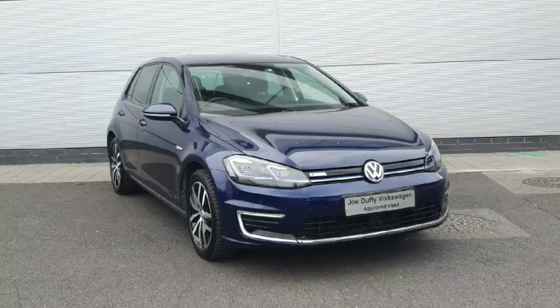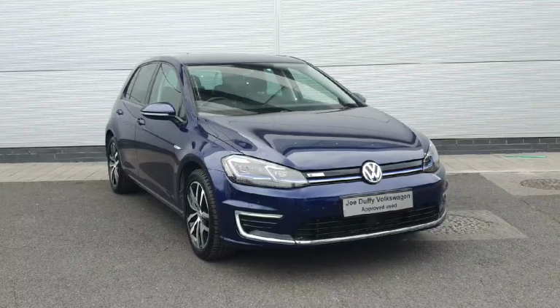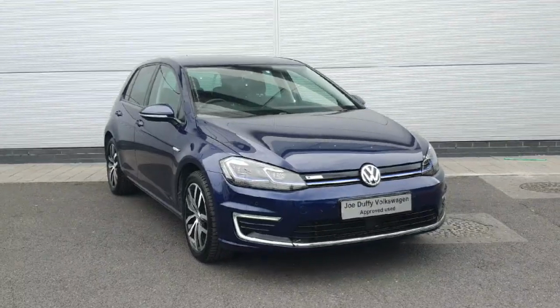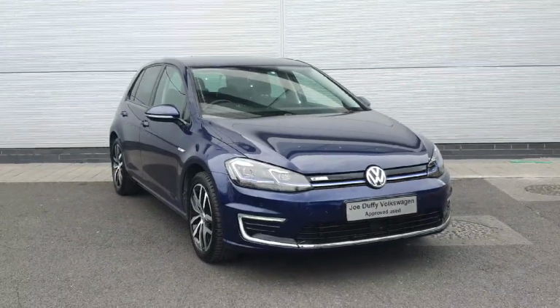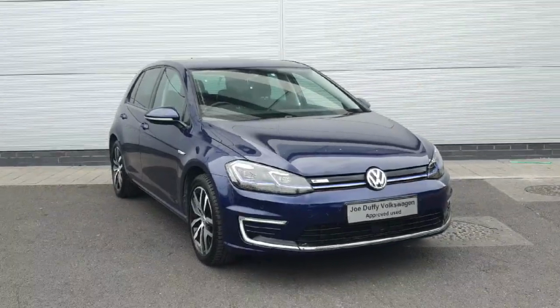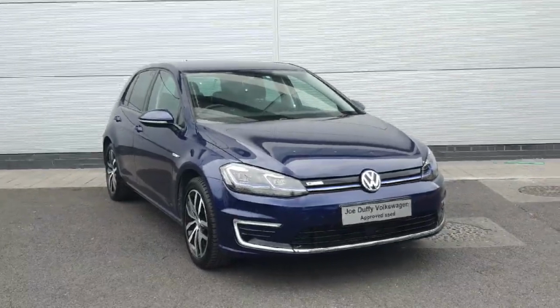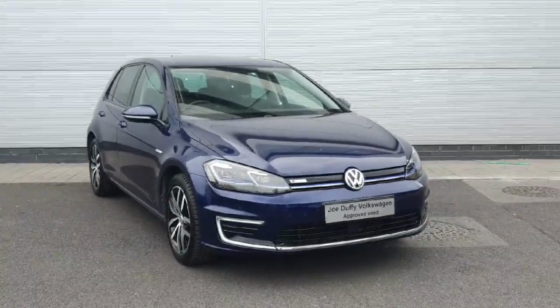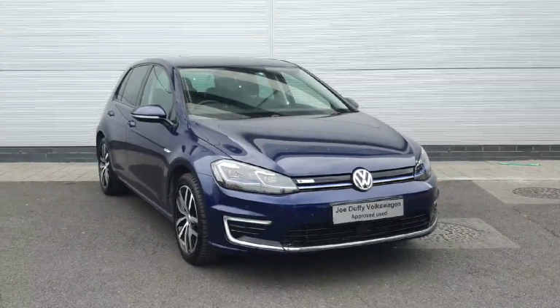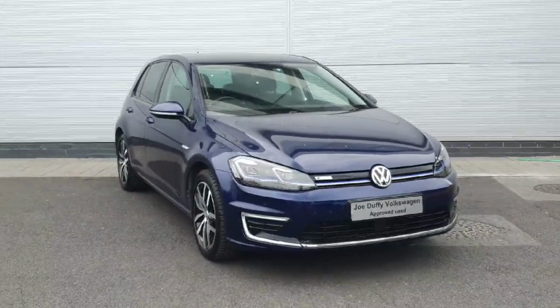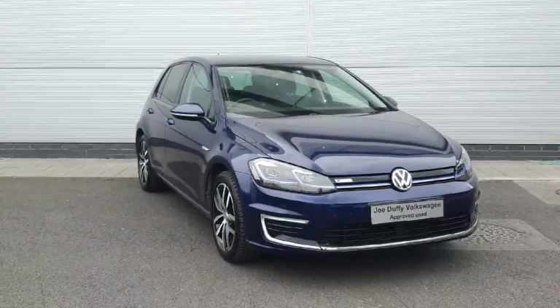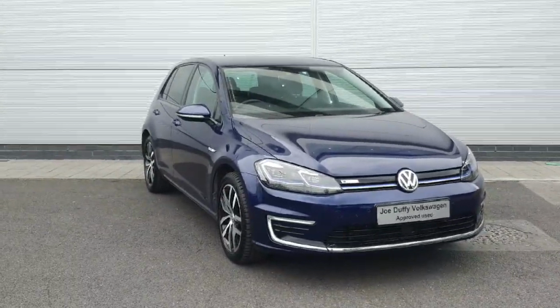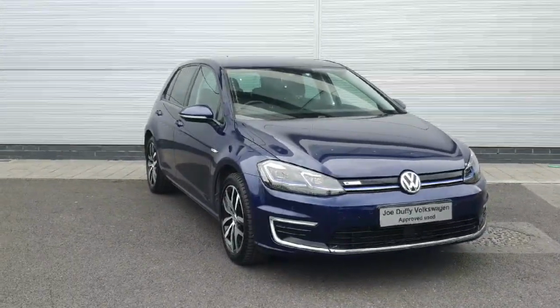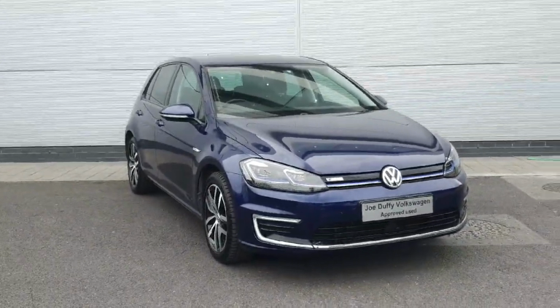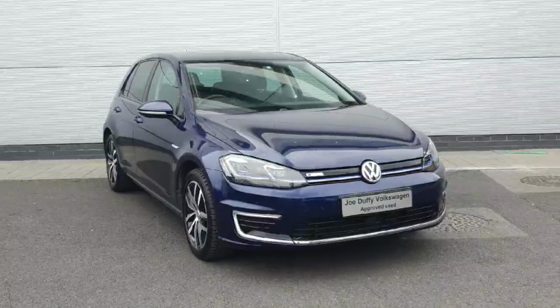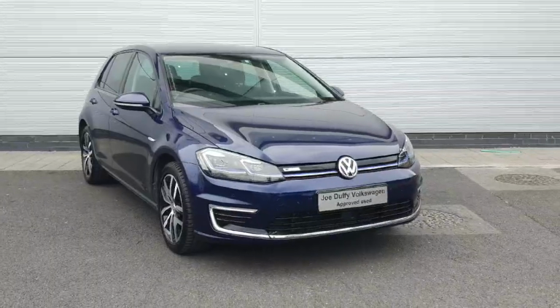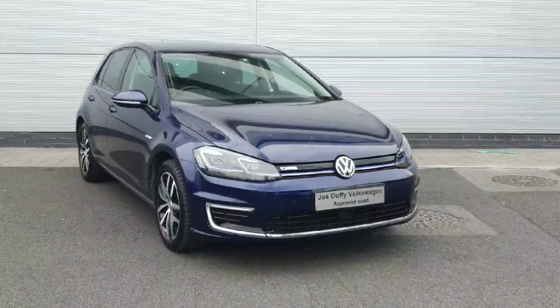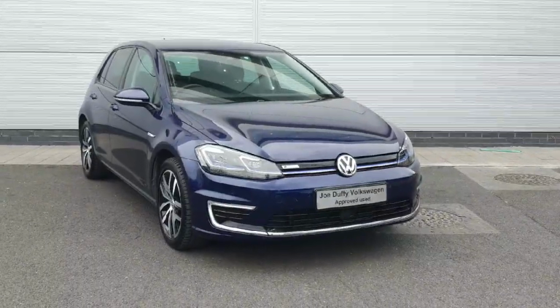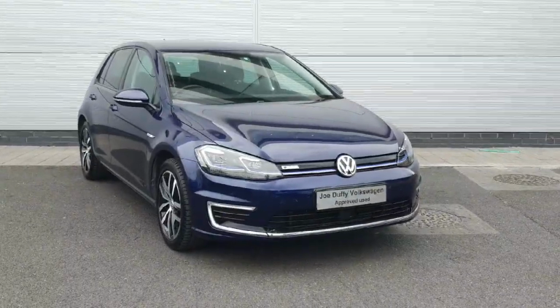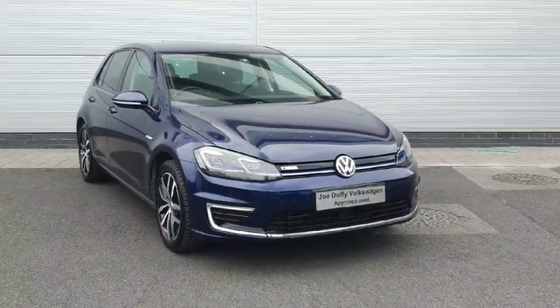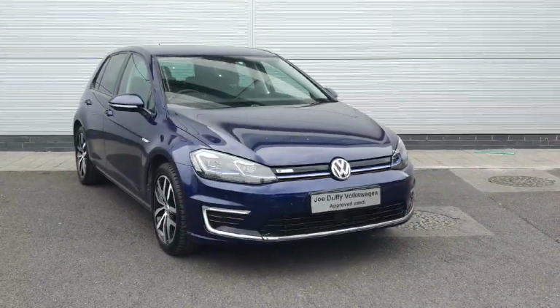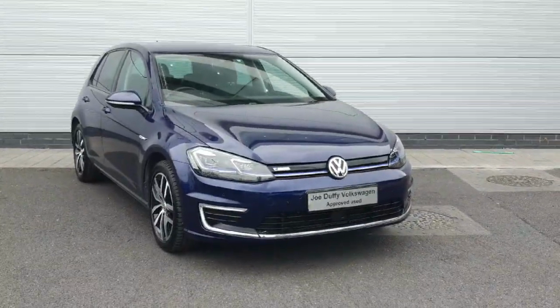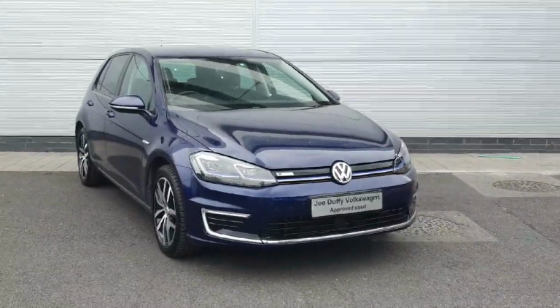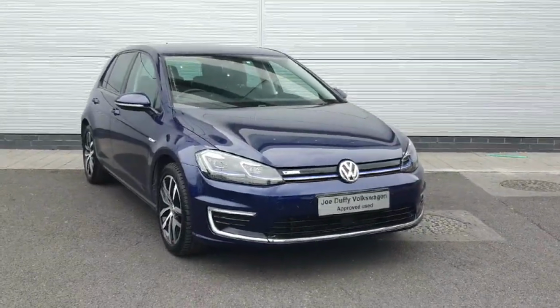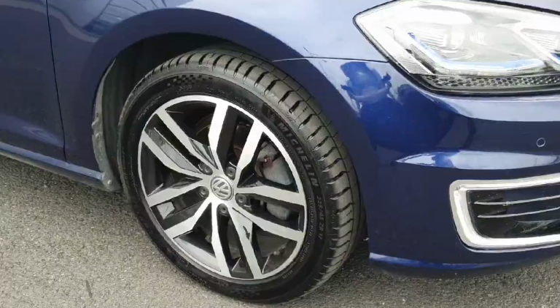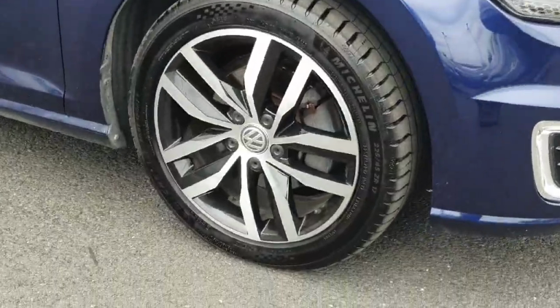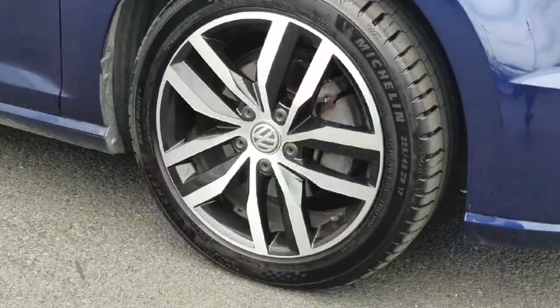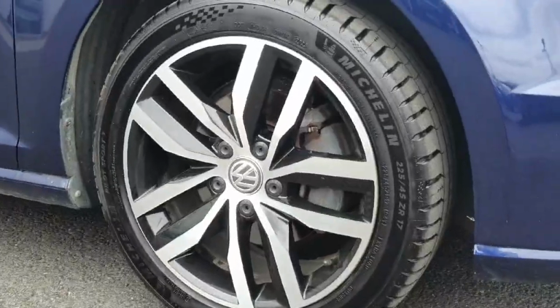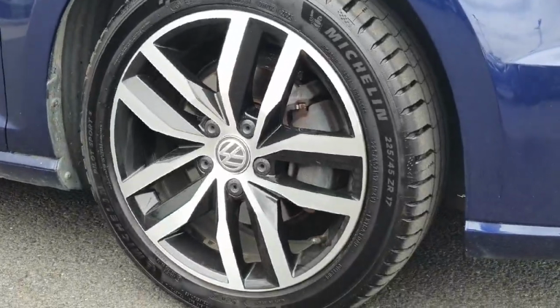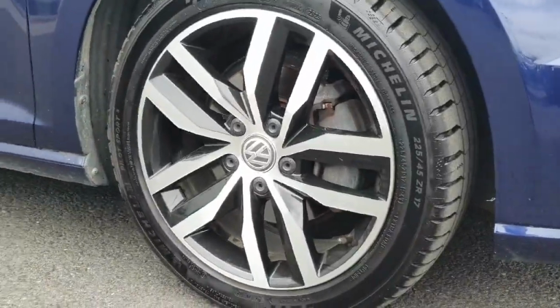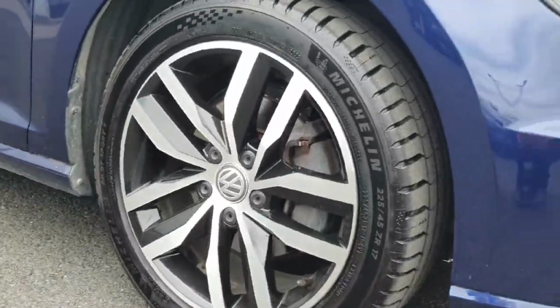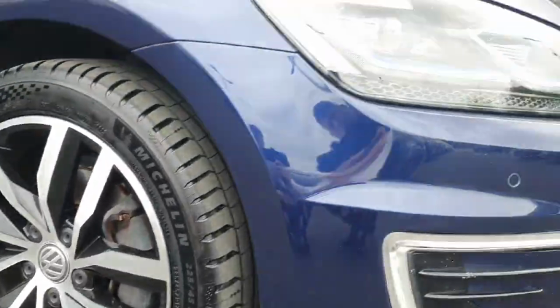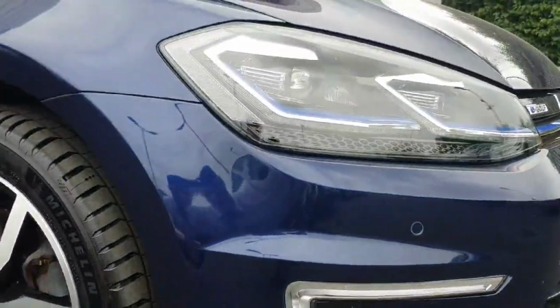How are you keeping everyone? Welcome back to Joe Duffy's Volkswagen. Today we have this e-golf in stock, packed with features inside and out. I'm going to walk you through the car and show you a few of the features and how they work. Here is a closer look at our LEDs and our matrix headlights.